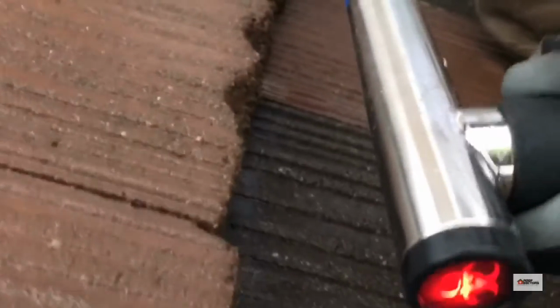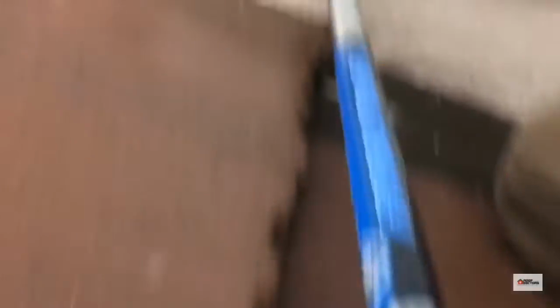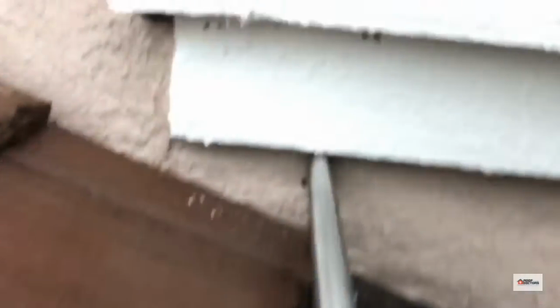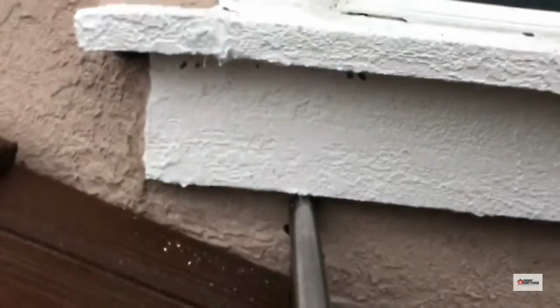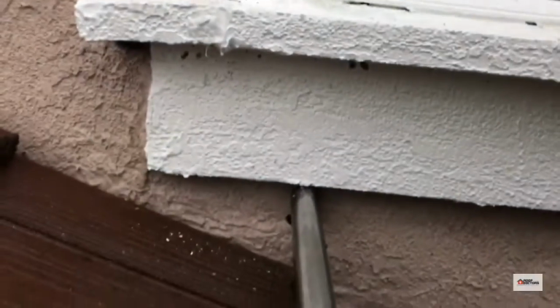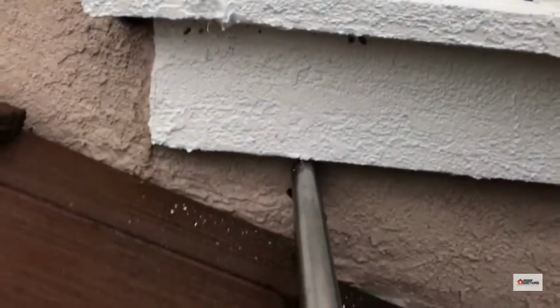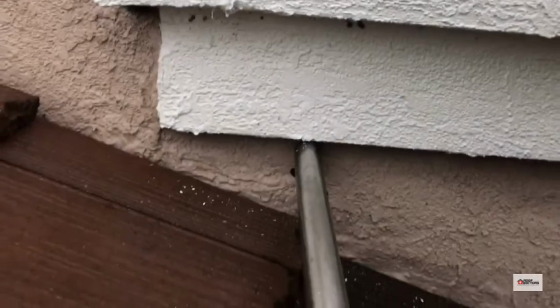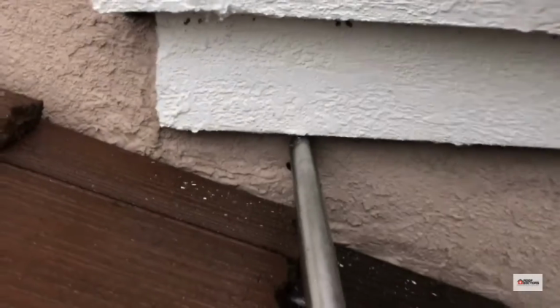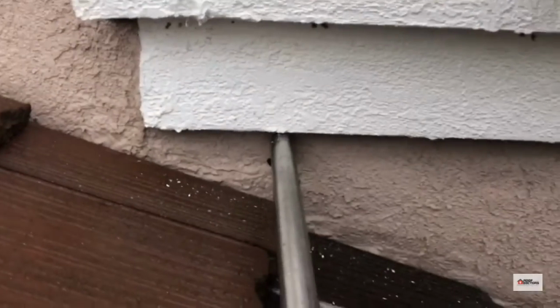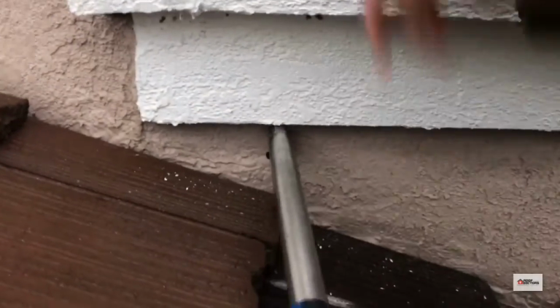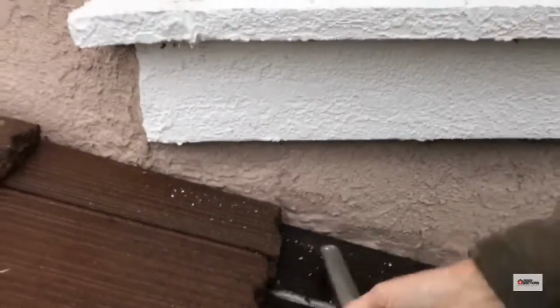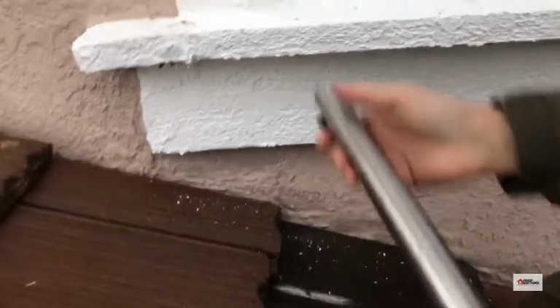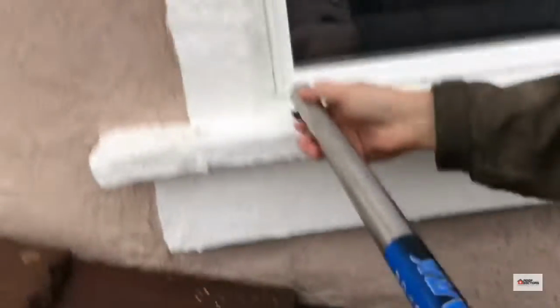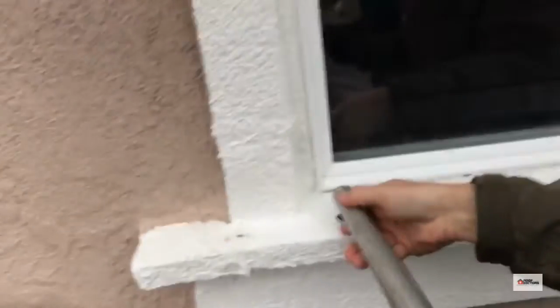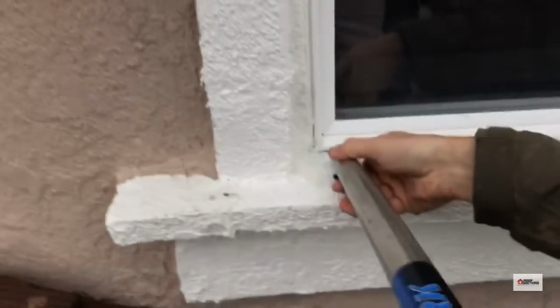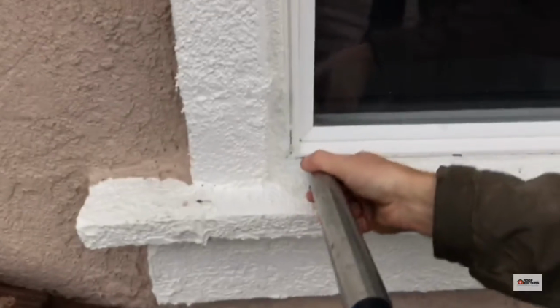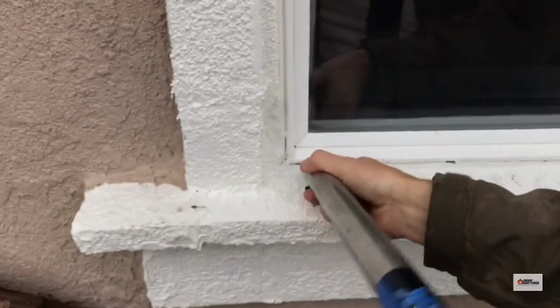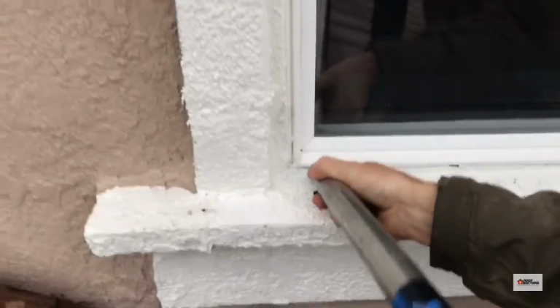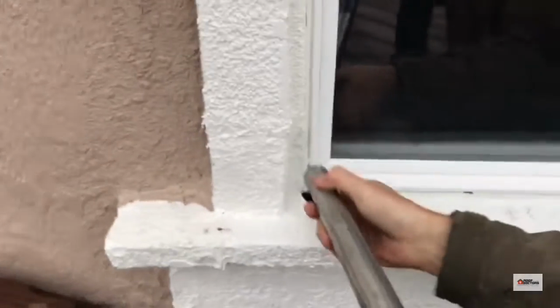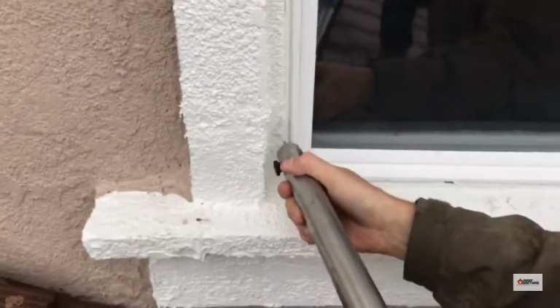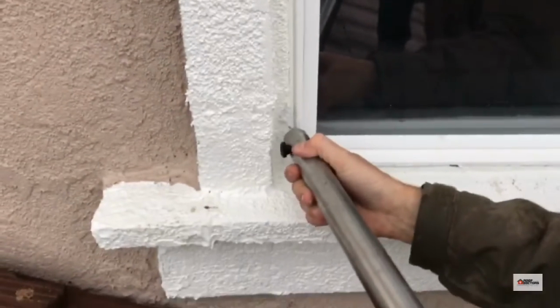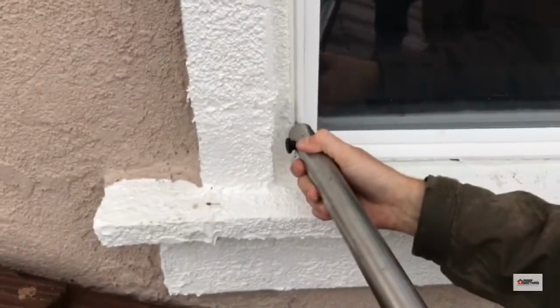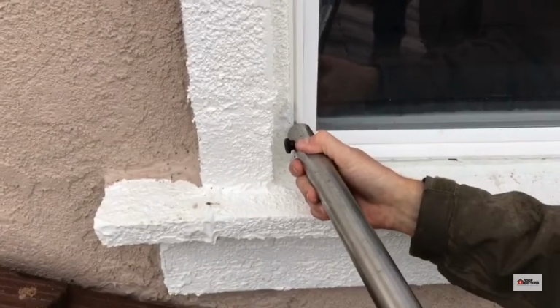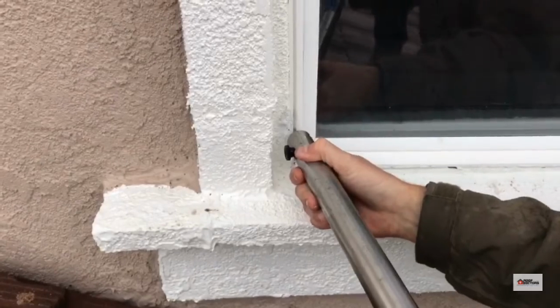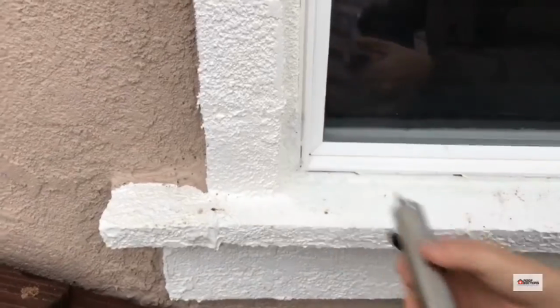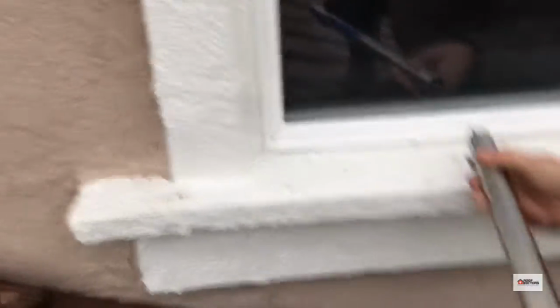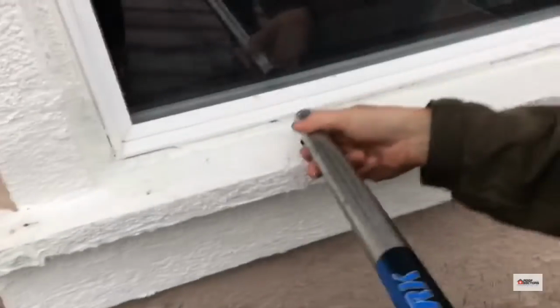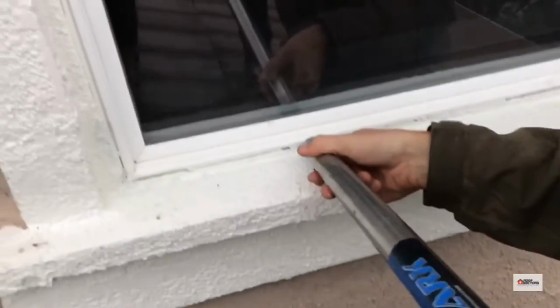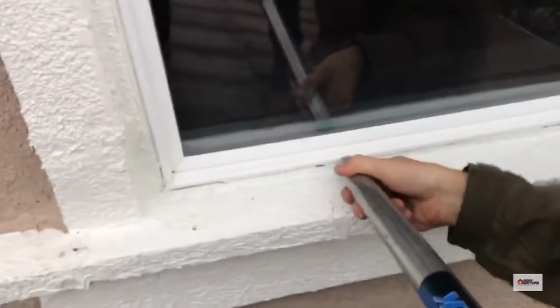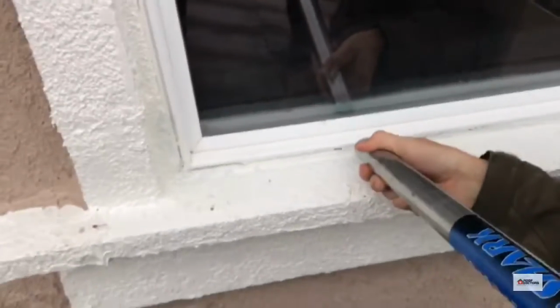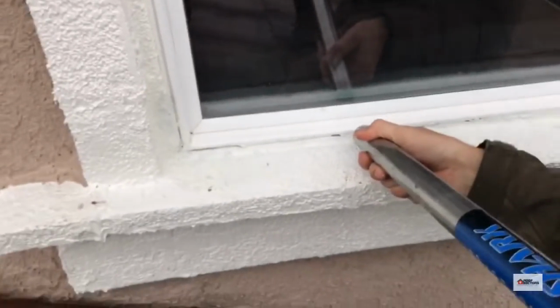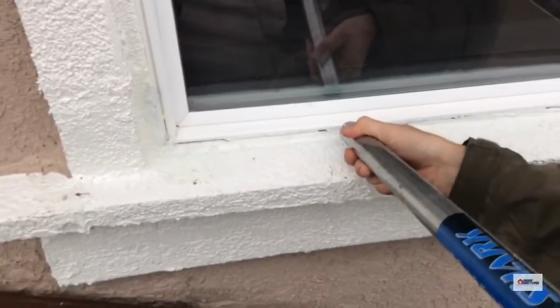There's no rain getting in there so it looks like we're coming through one of these seams somewhere. Some sort of window failure.